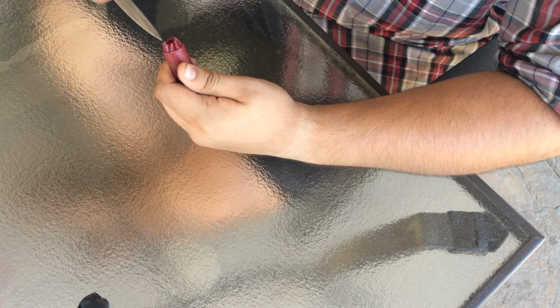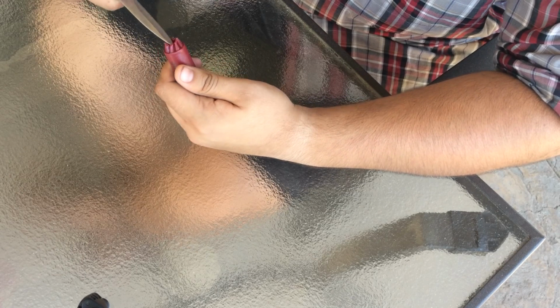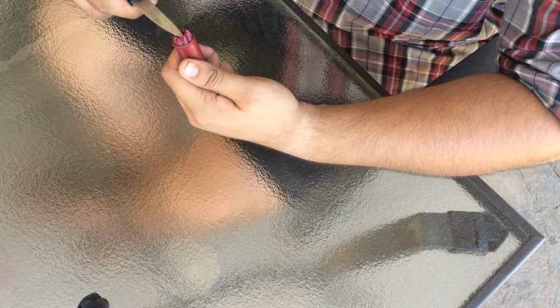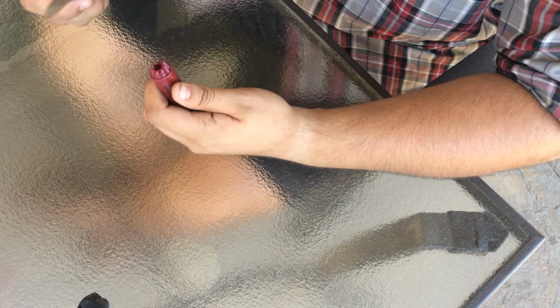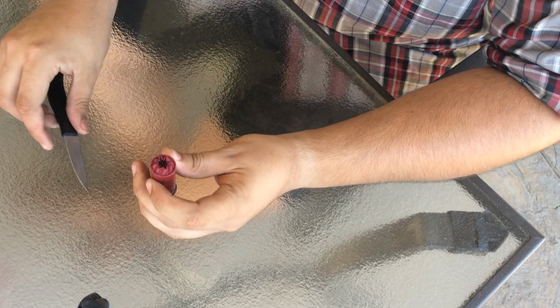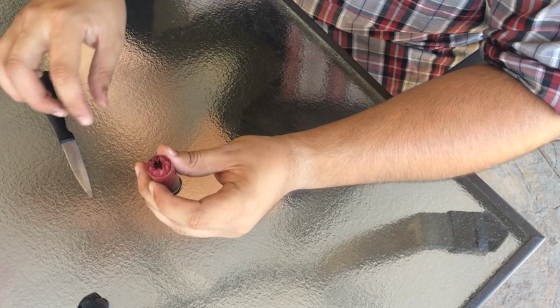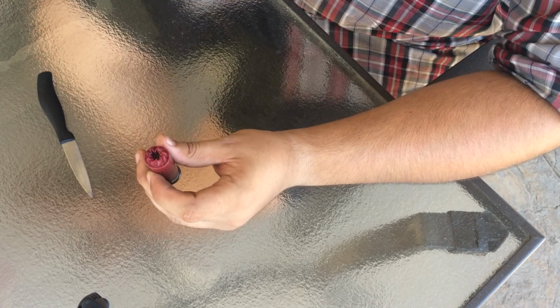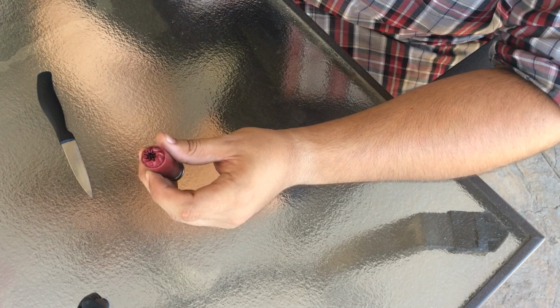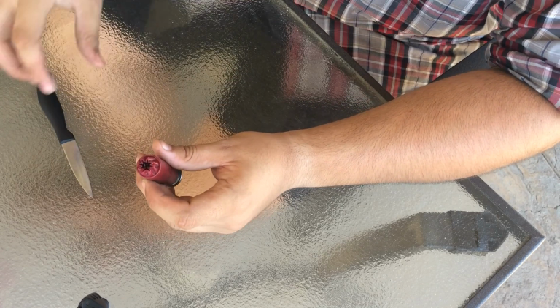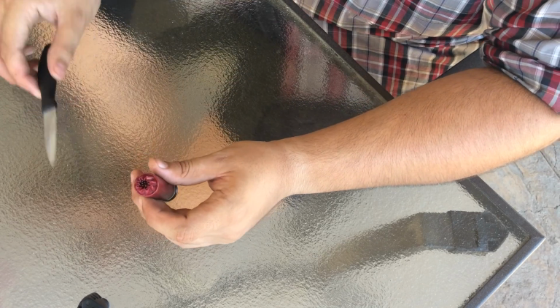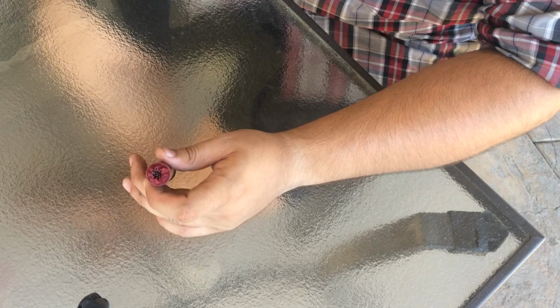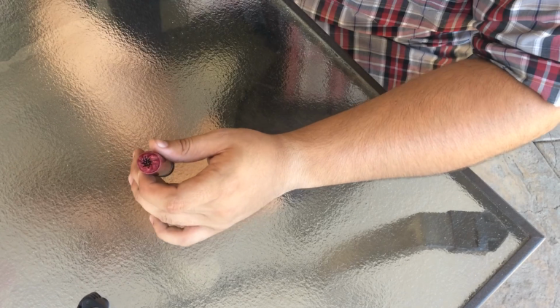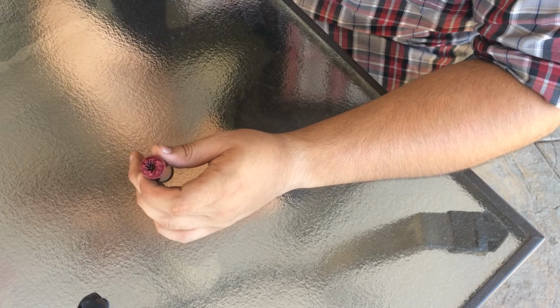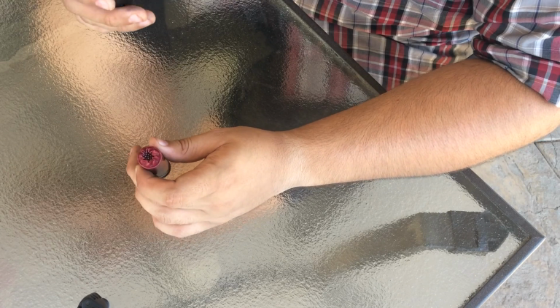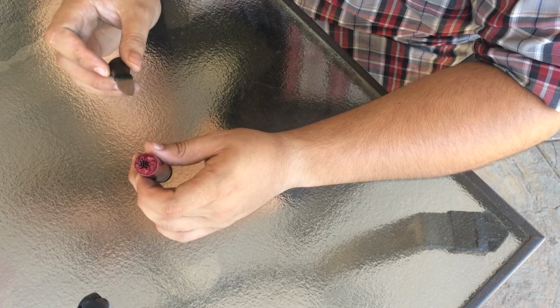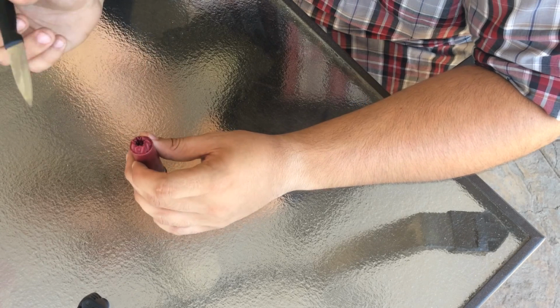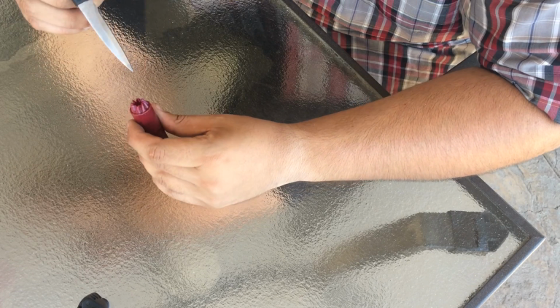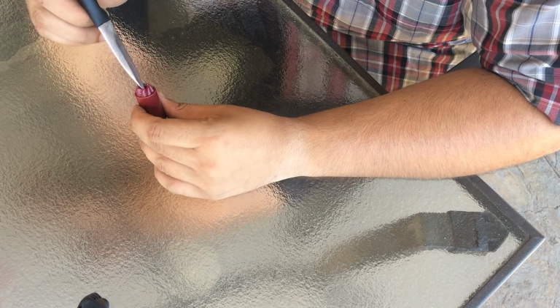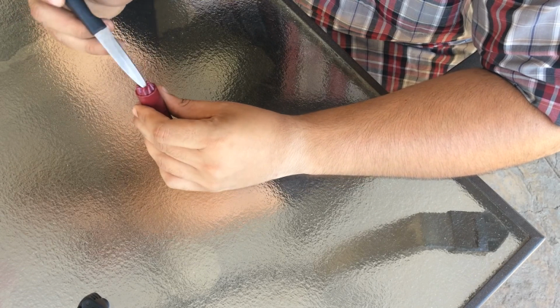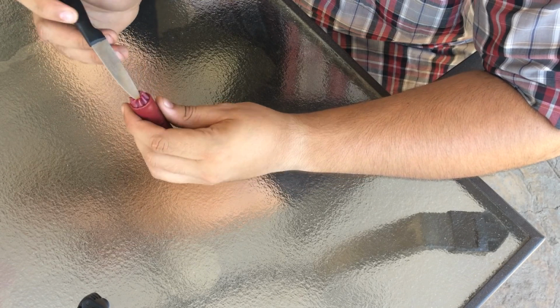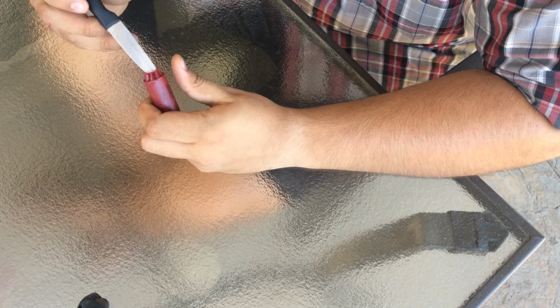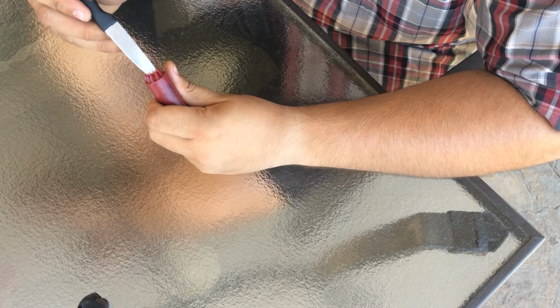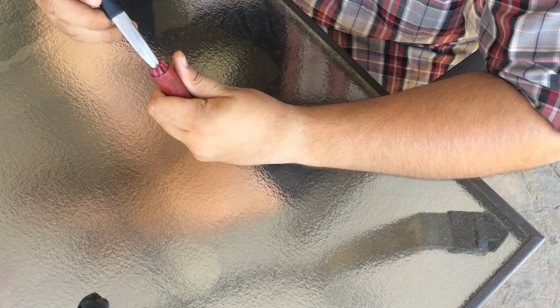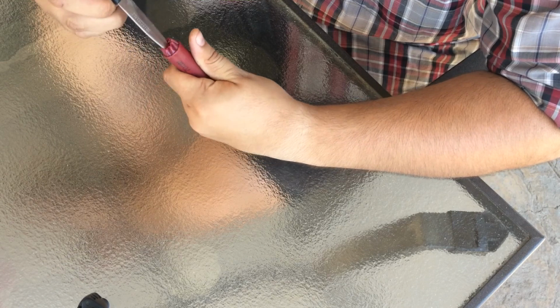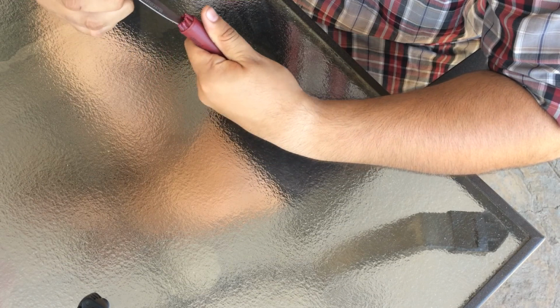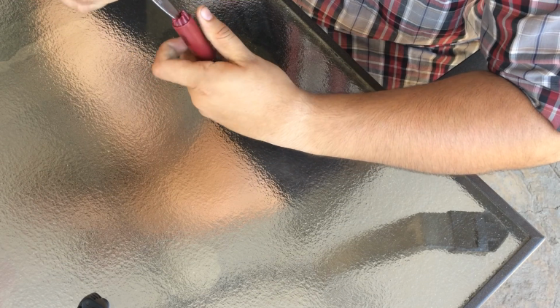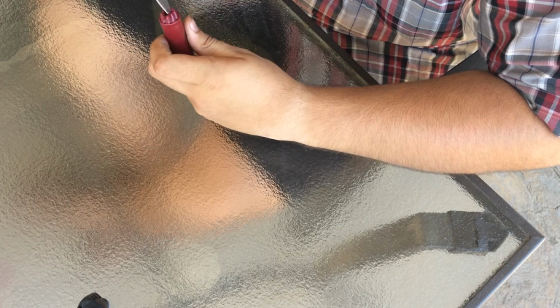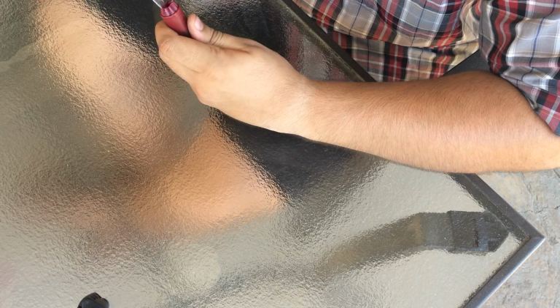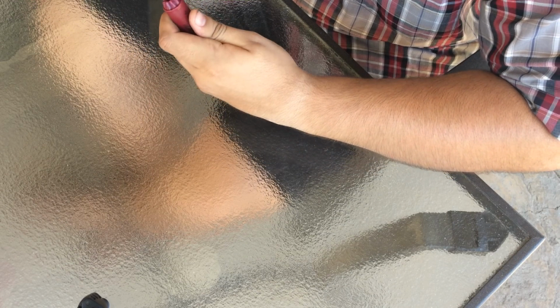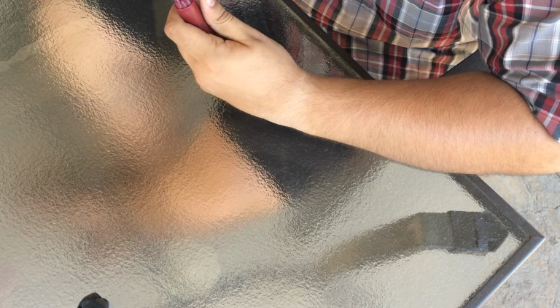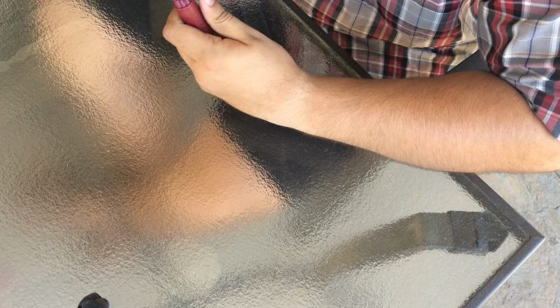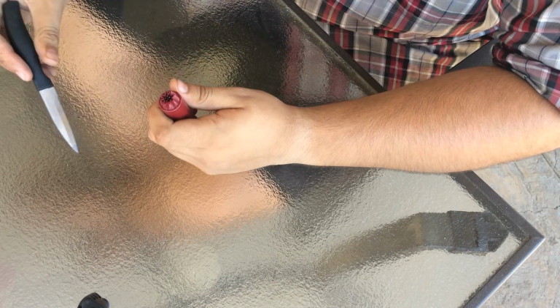Basically, when you're opening up a shell, what you want to do is open up the crimping on the end. You want to have something small, not necessarily sharp, but something that has a fine point, such as this little knife, and you can go ahead and undo the crimping.